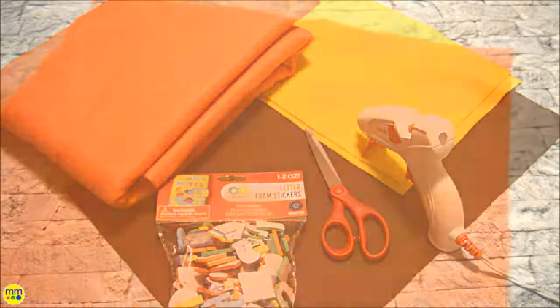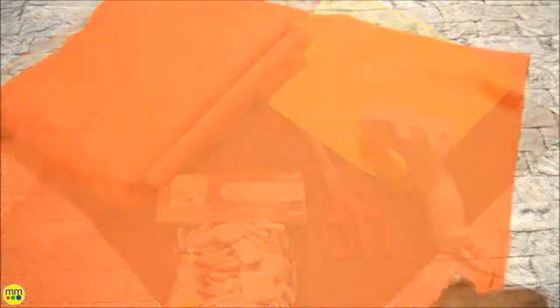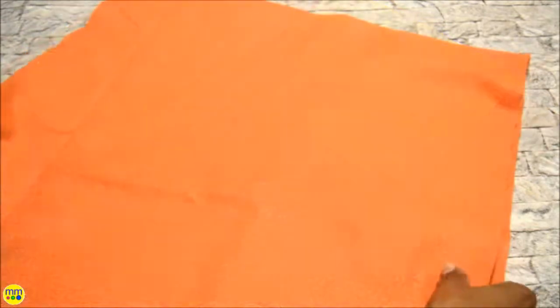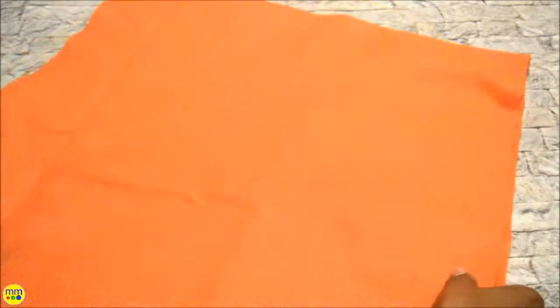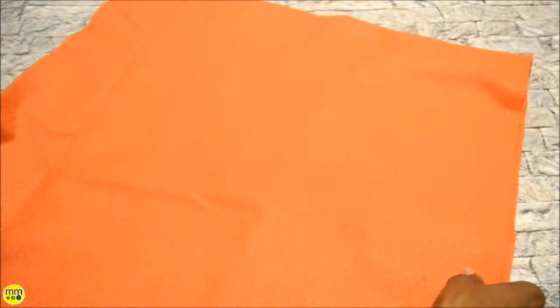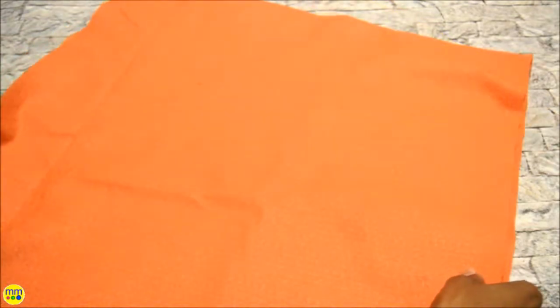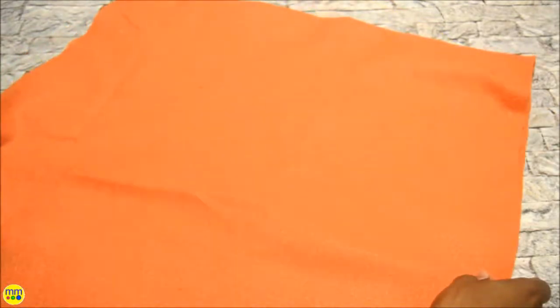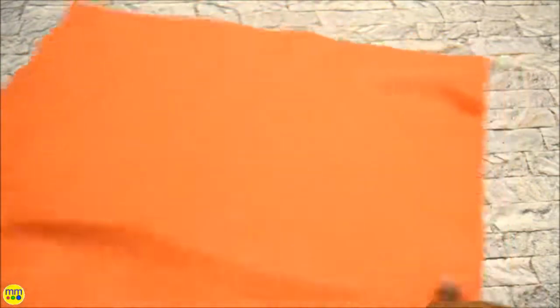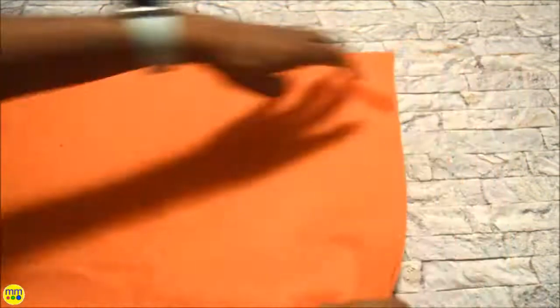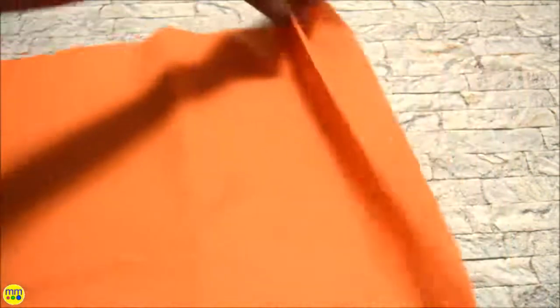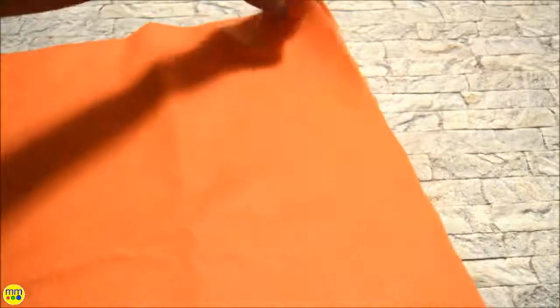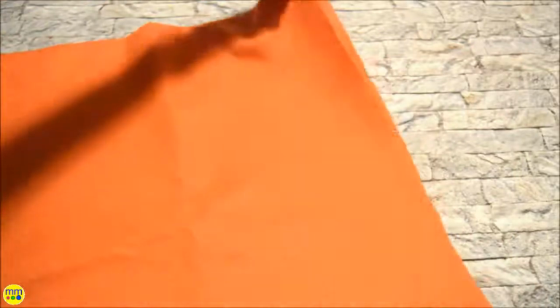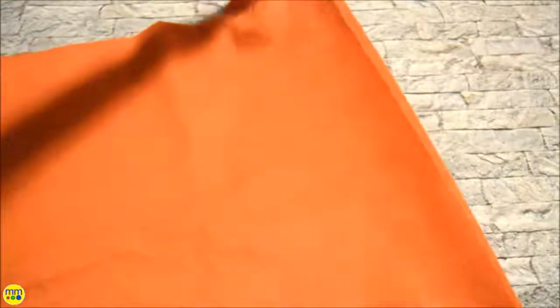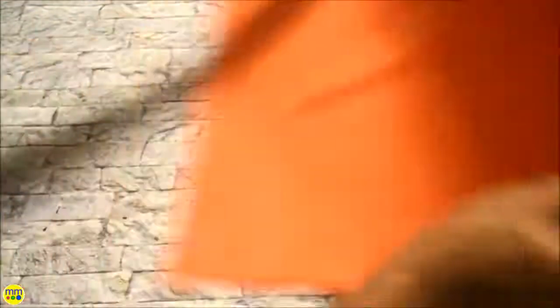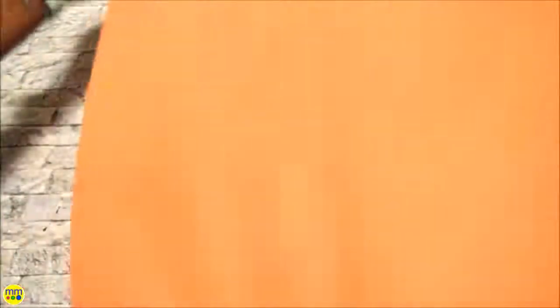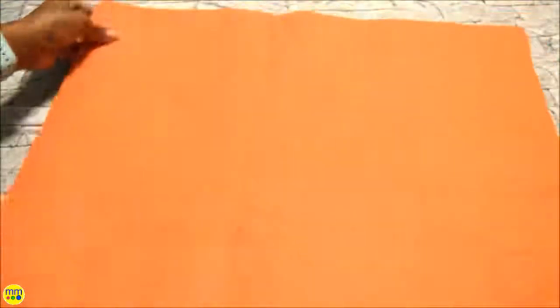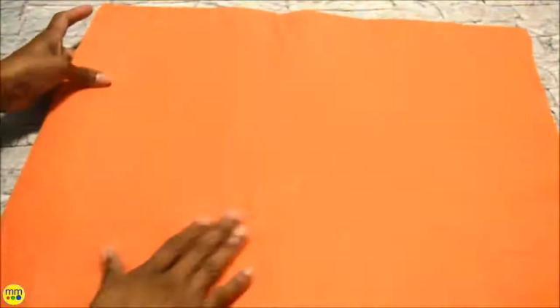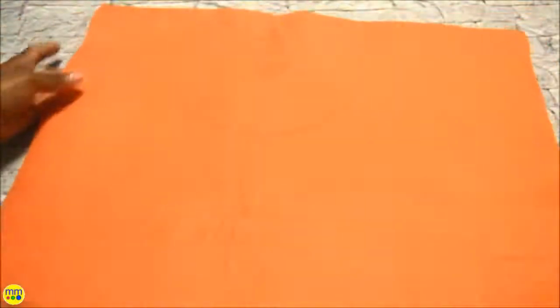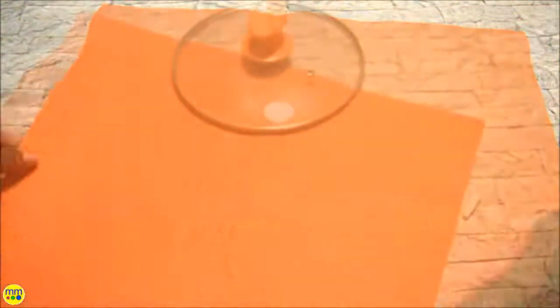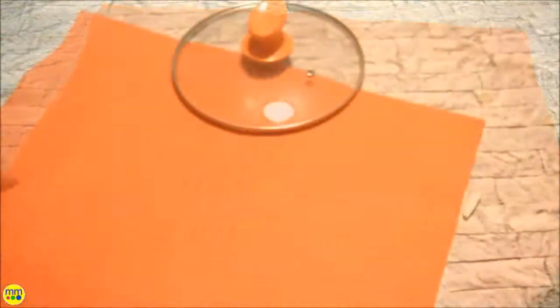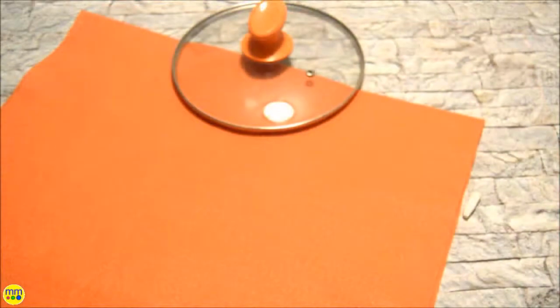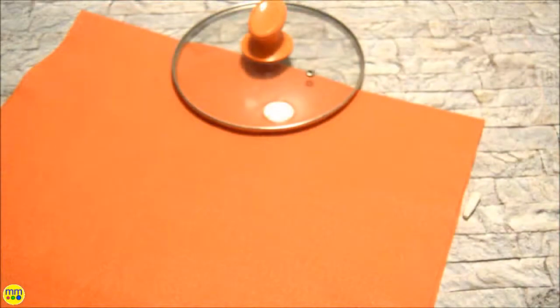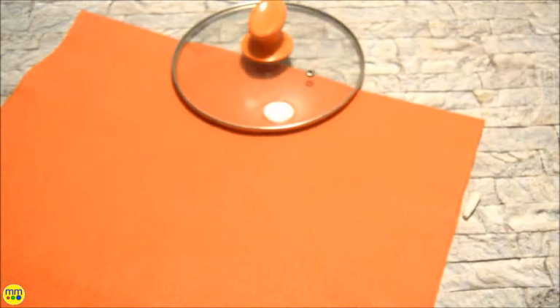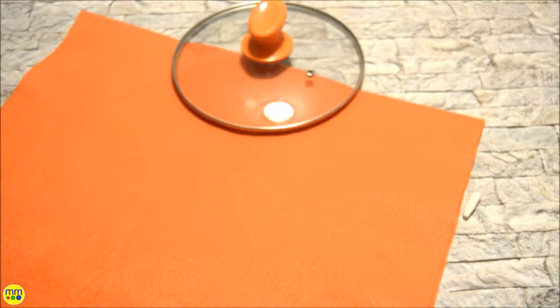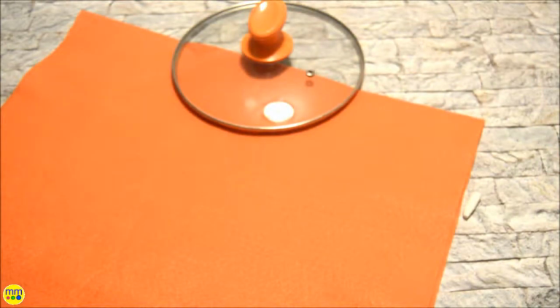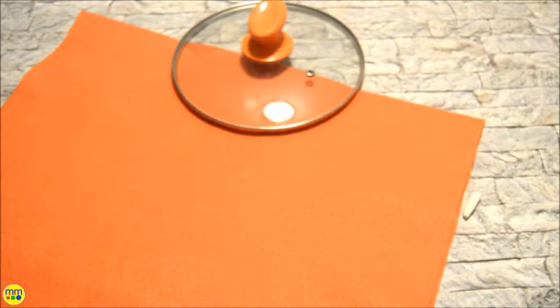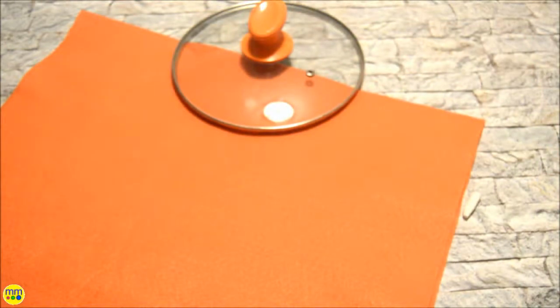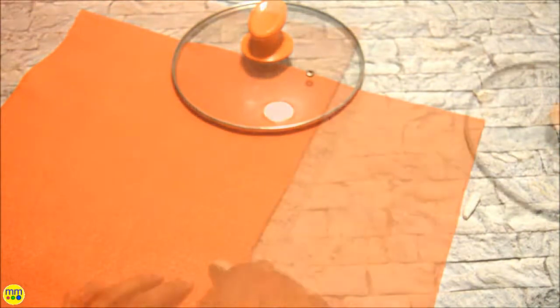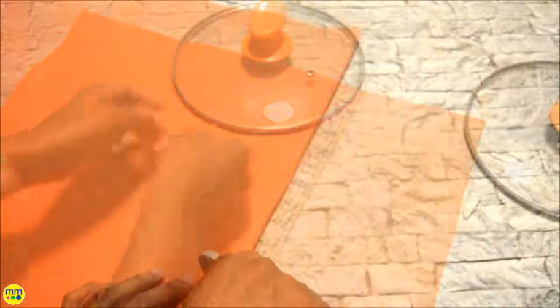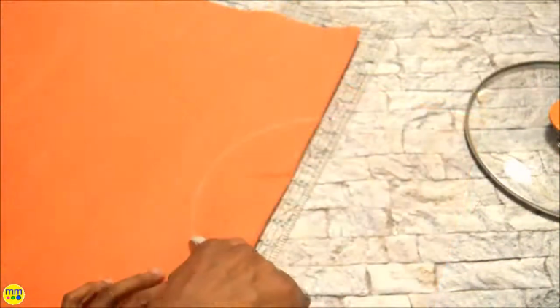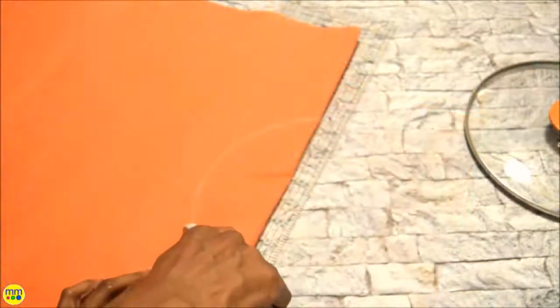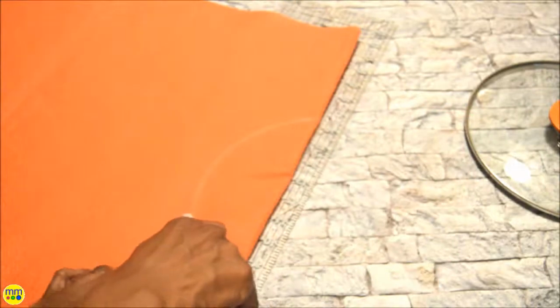Fold your orange felt in half and hold it up to your child. You want to make sure the material is not too long or too wide on the body. I used the pot top to create the head opening. Place it on the center of the fold, trace the top, and cut out the half circle.